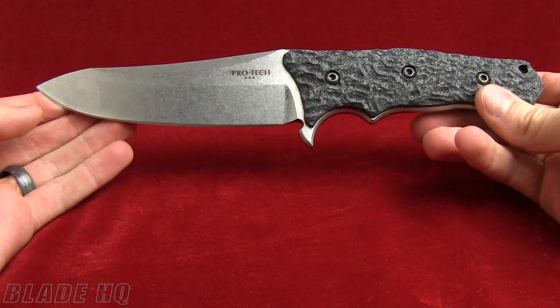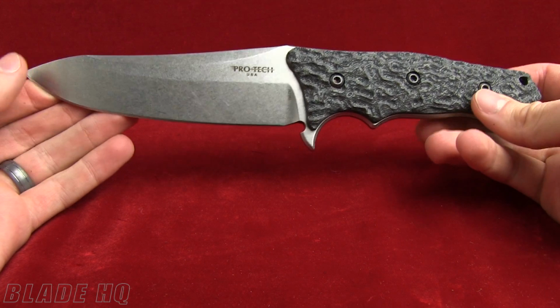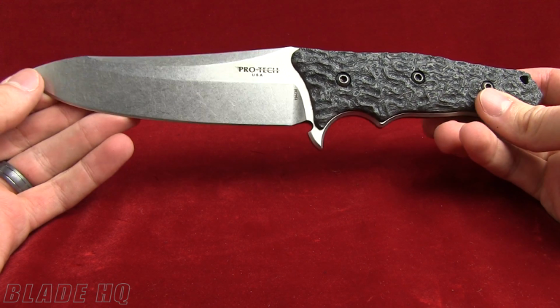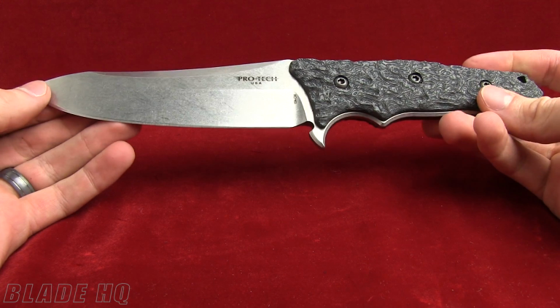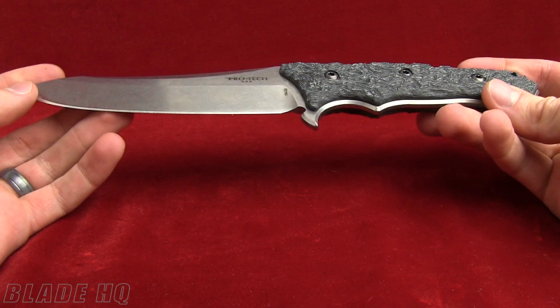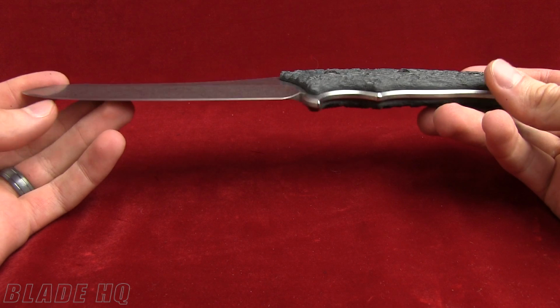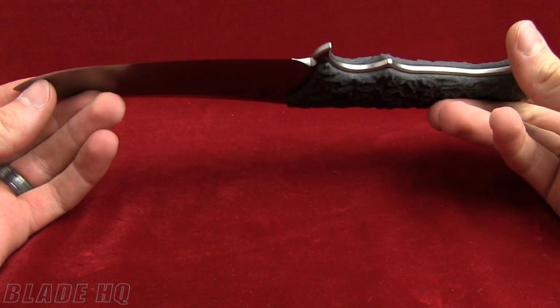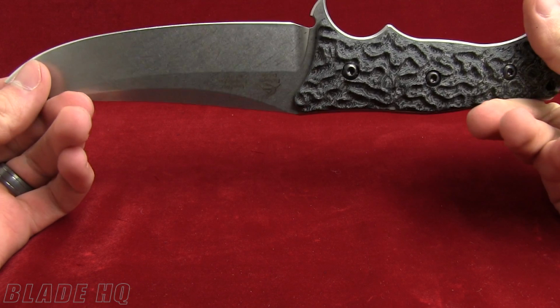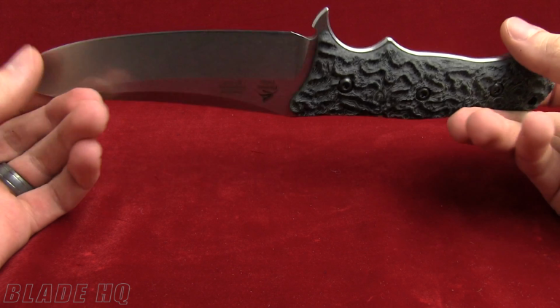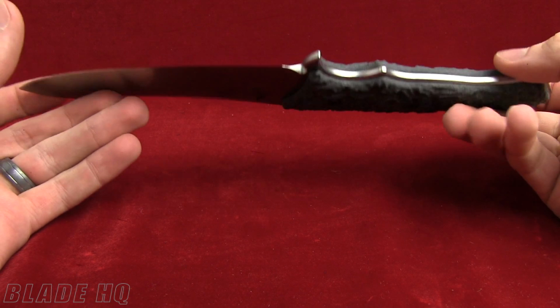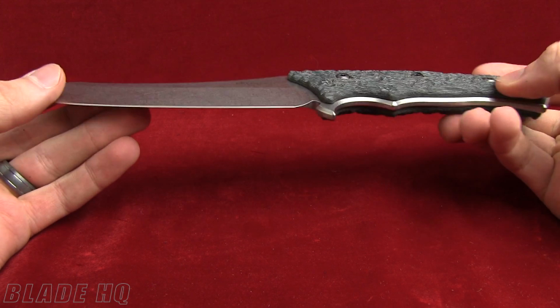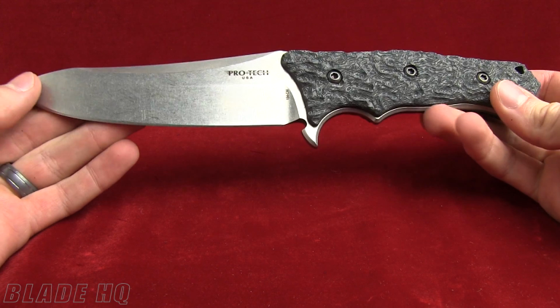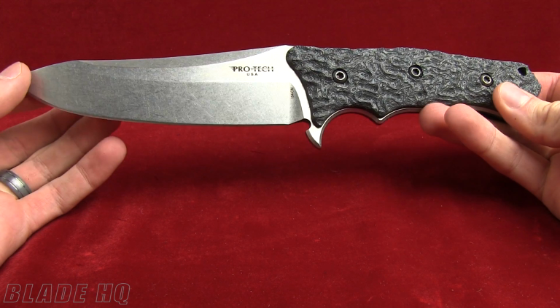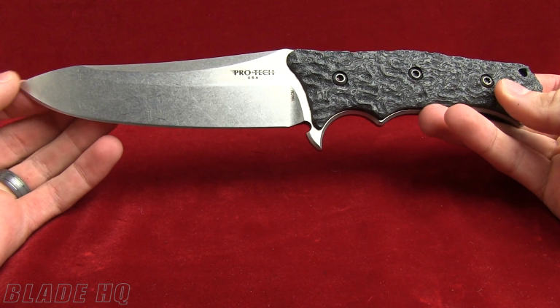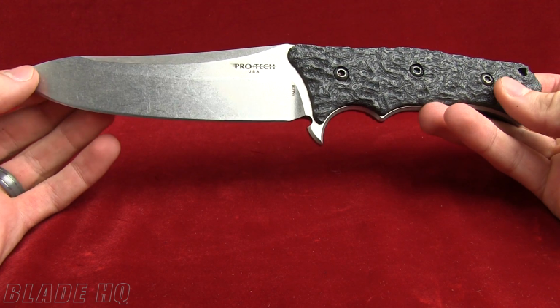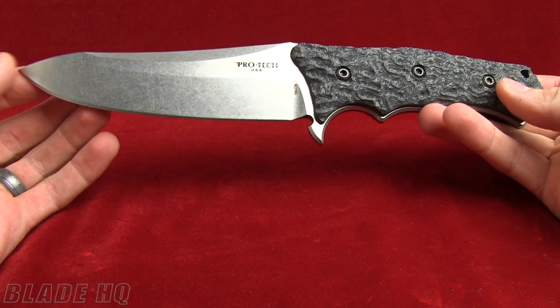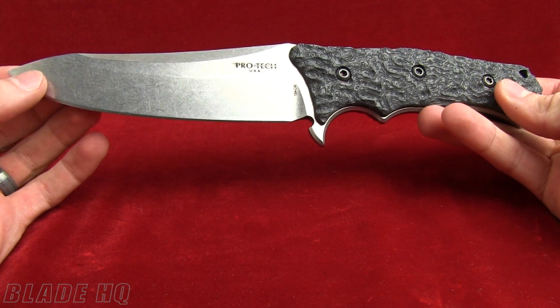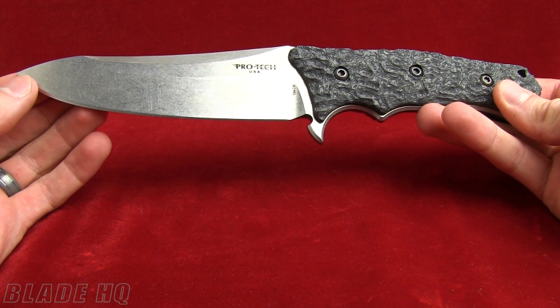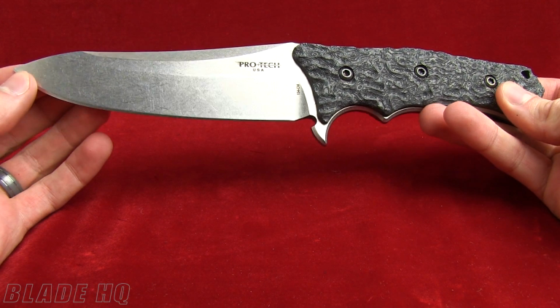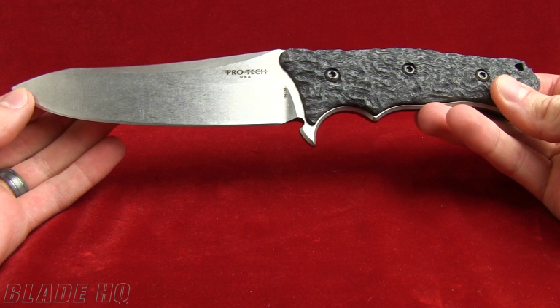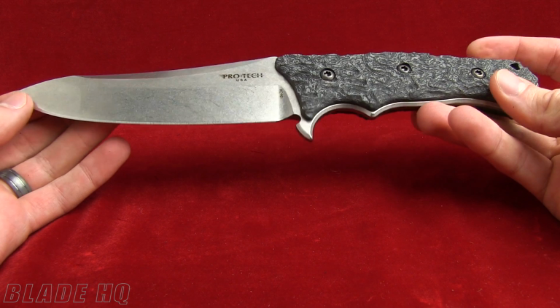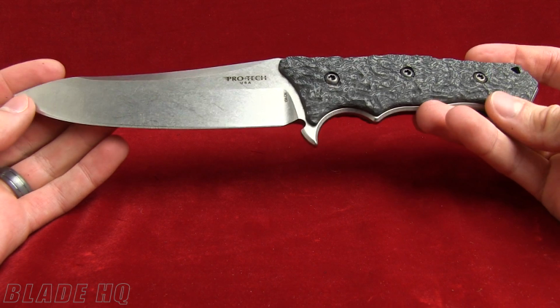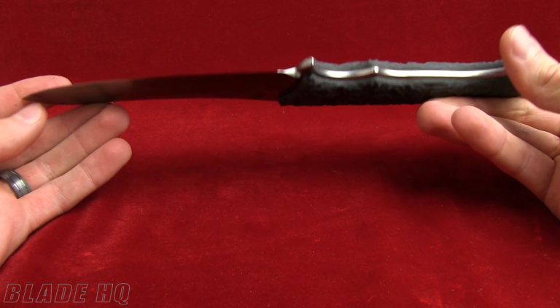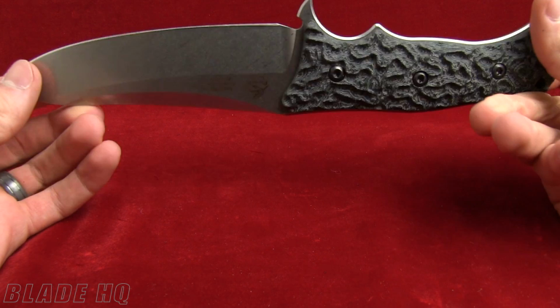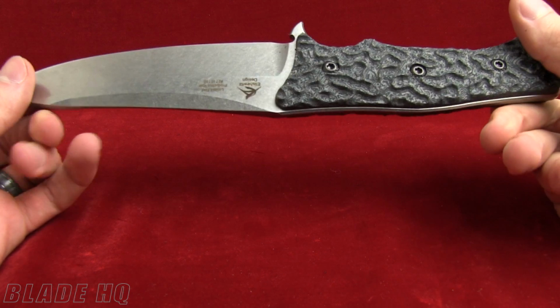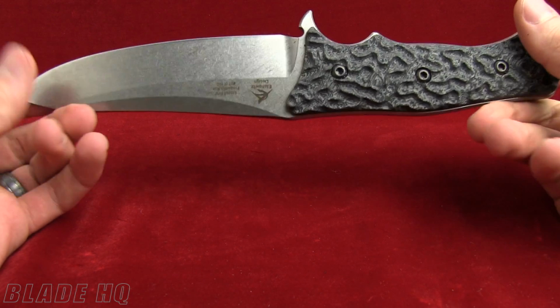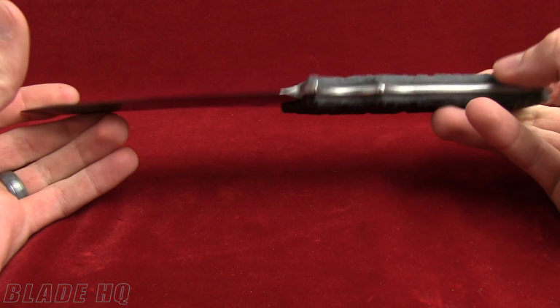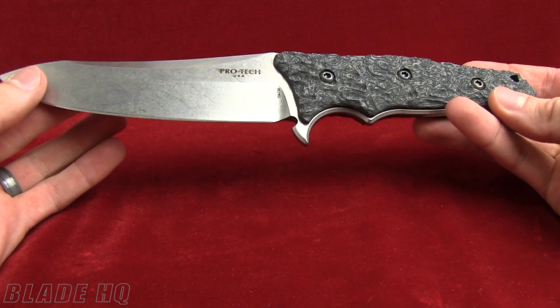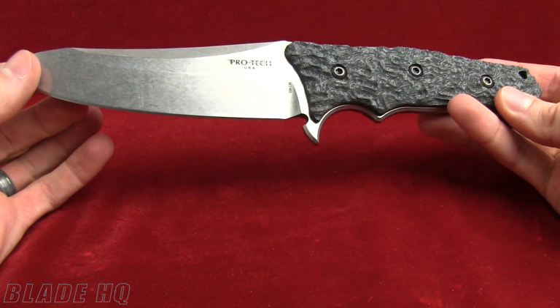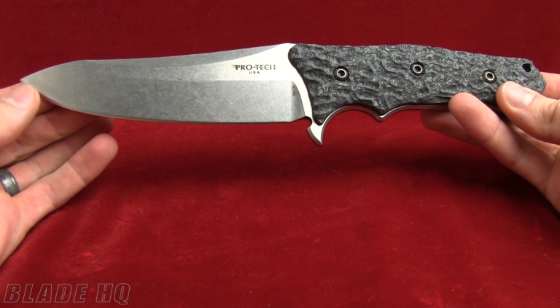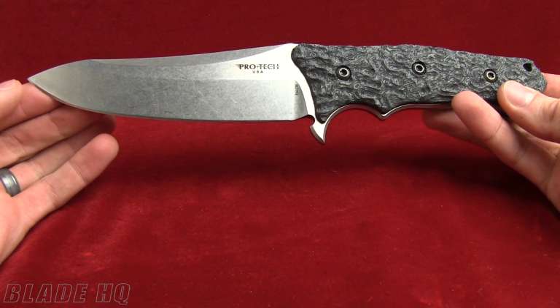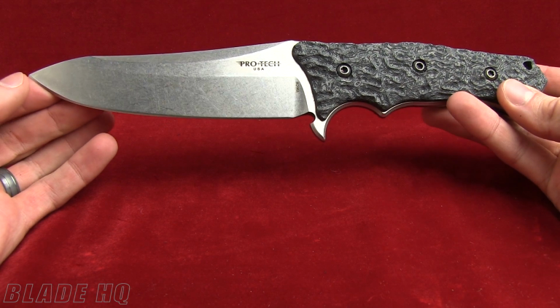Welcome to Knife HQ — Blade HQ's YouTube channel. Today we're taking a look at the Protec Spindrift. It's a full tang fixed blade designed by Alan Elishewitz.